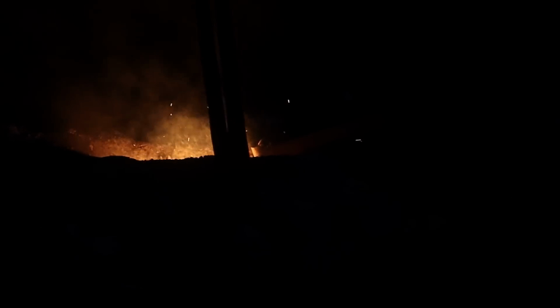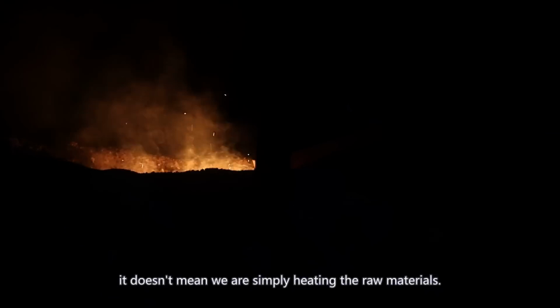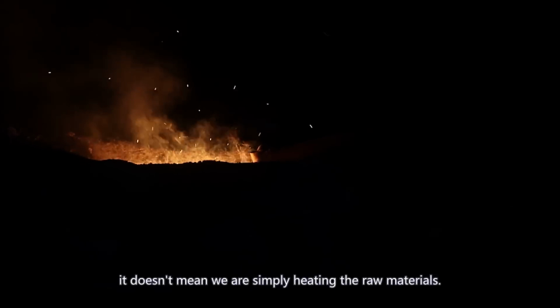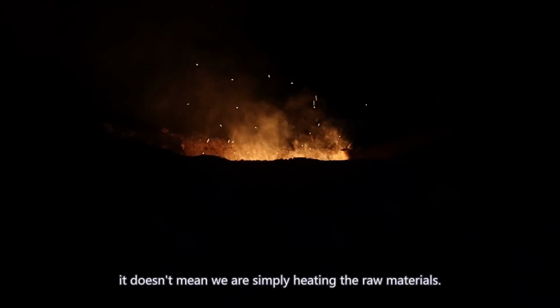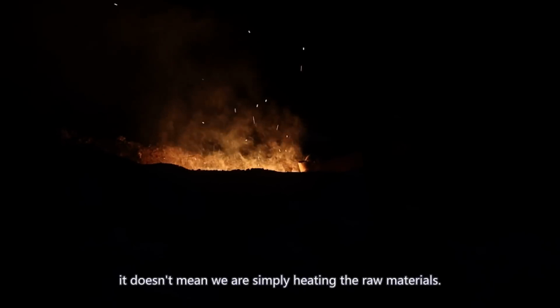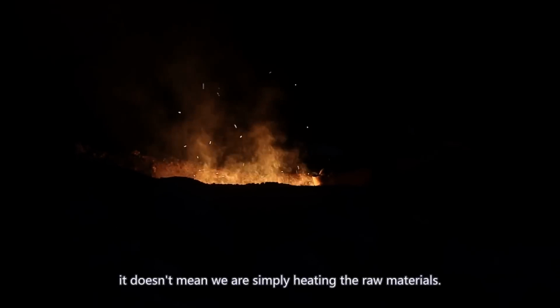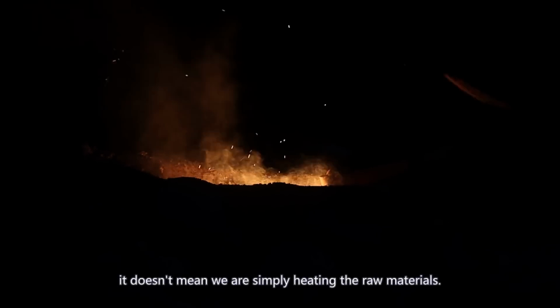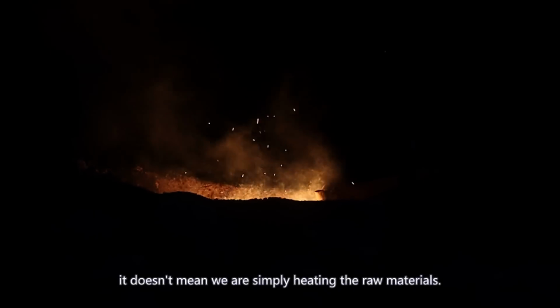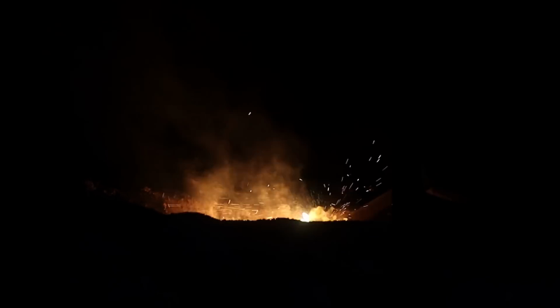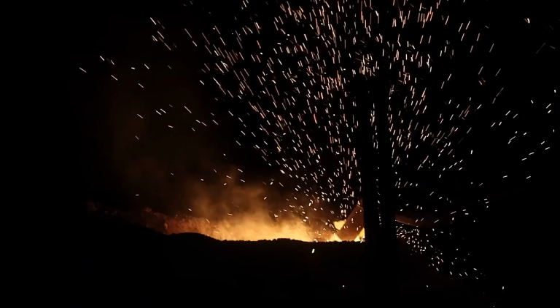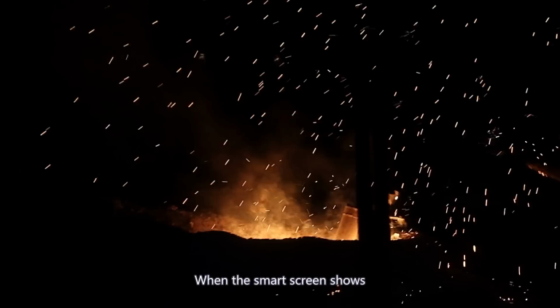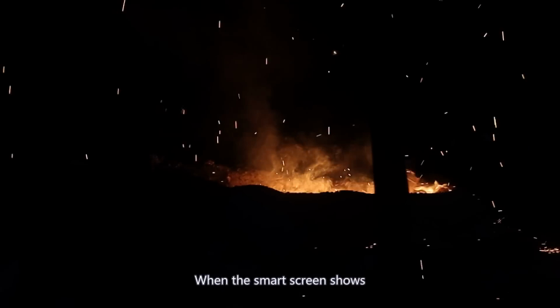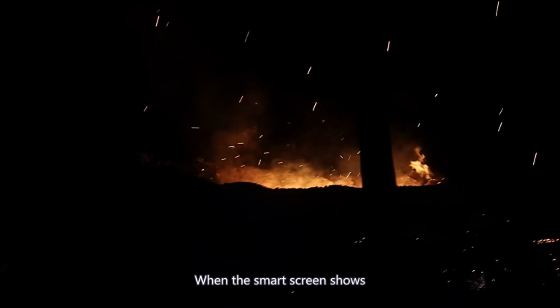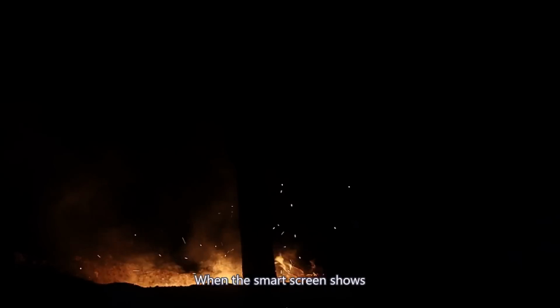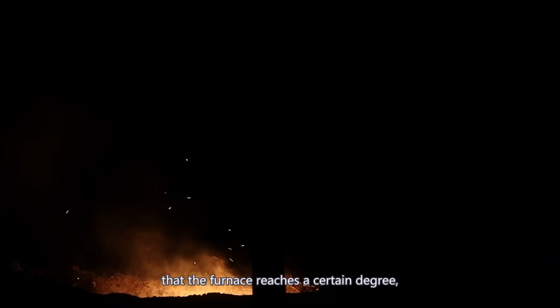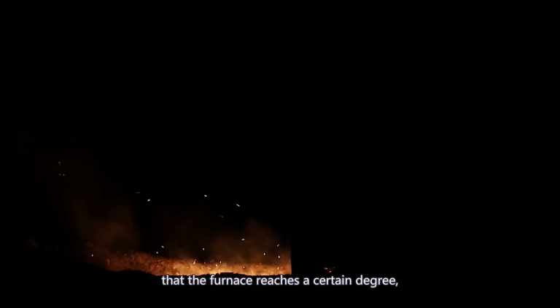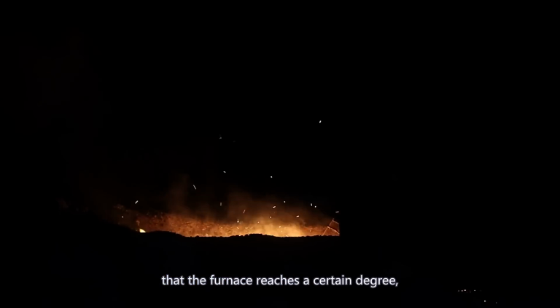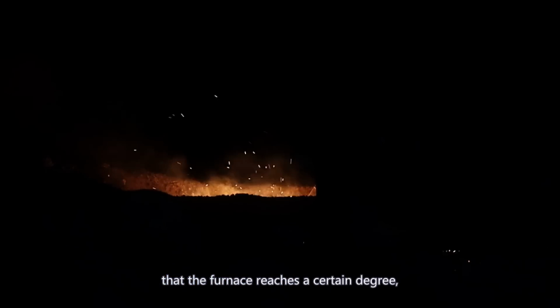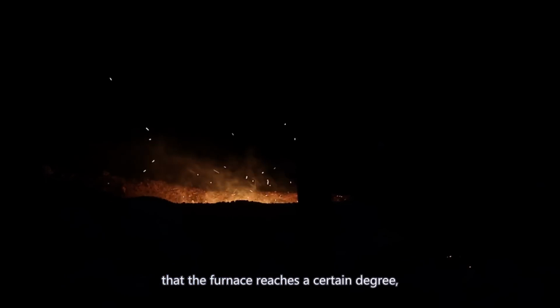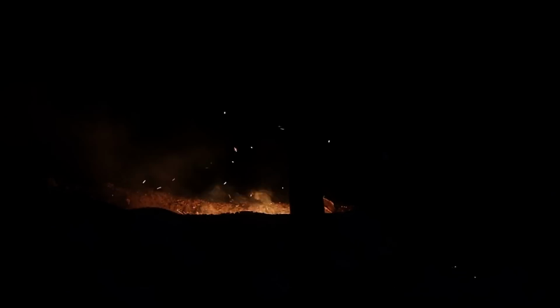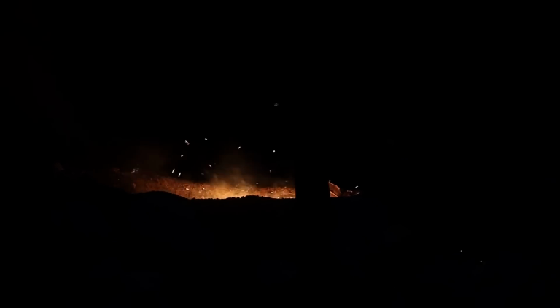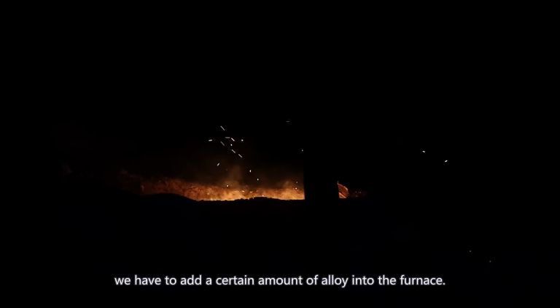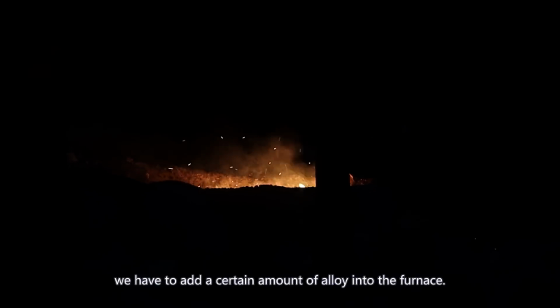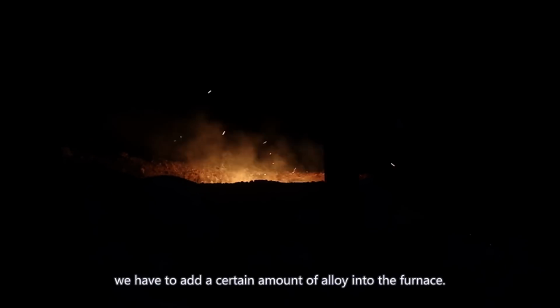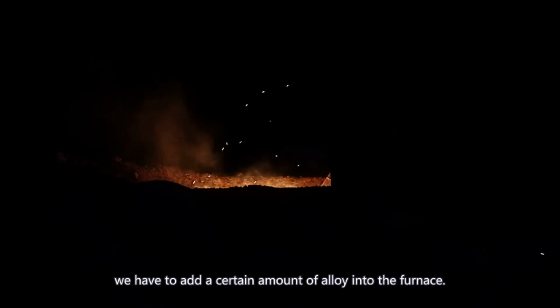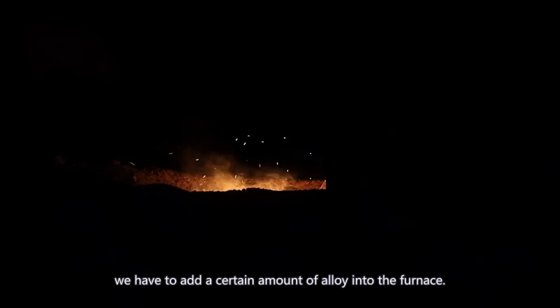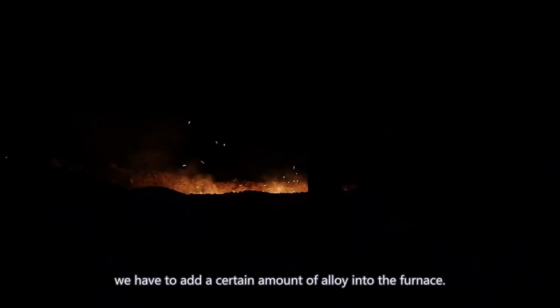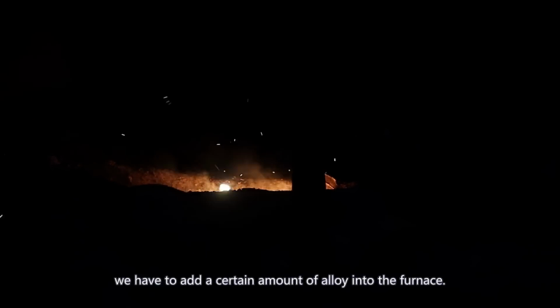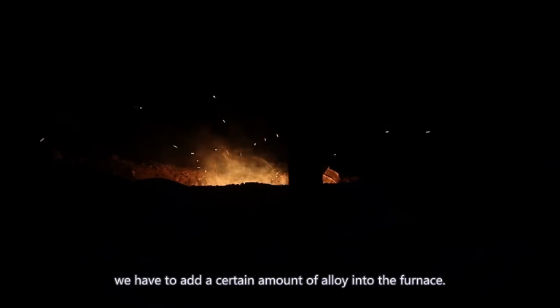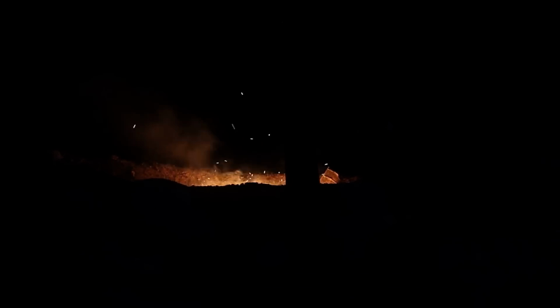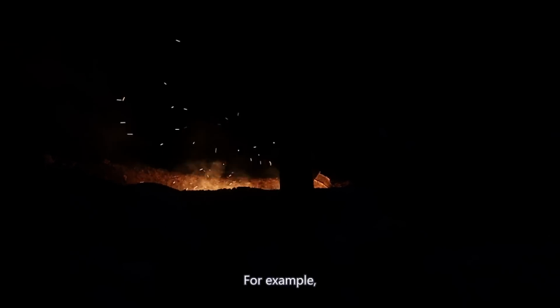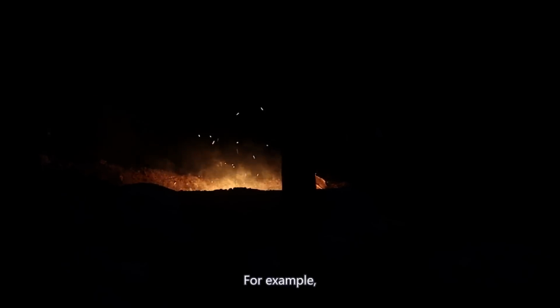However, it doesn't mean we are simply heating the raw materials. When the smart screen shows that the furnace reaches a certain temperature, we have to add a certain amount of flux into the furnace.